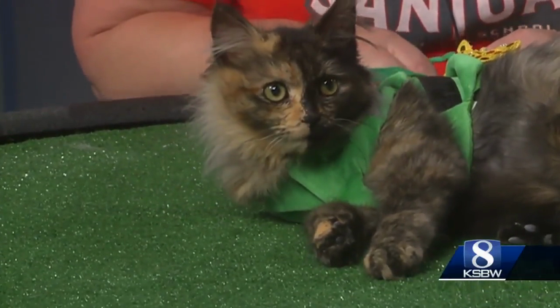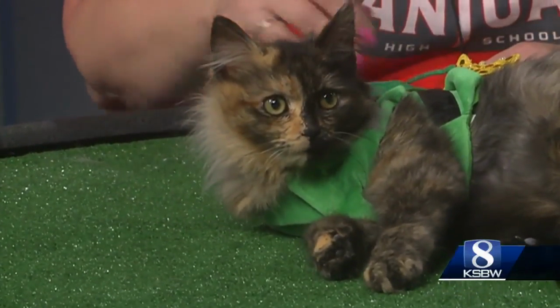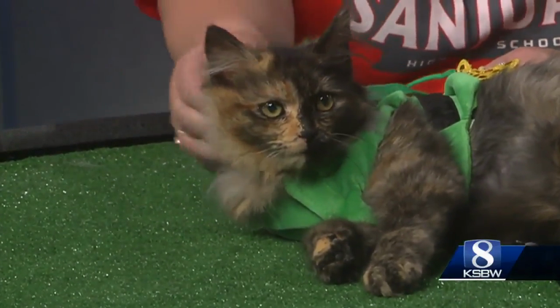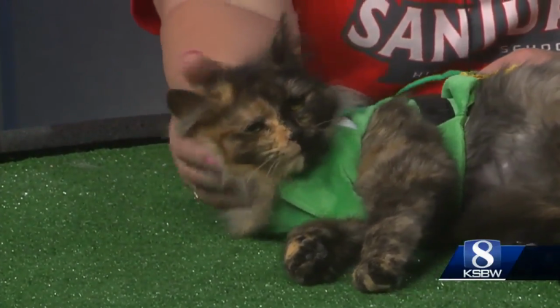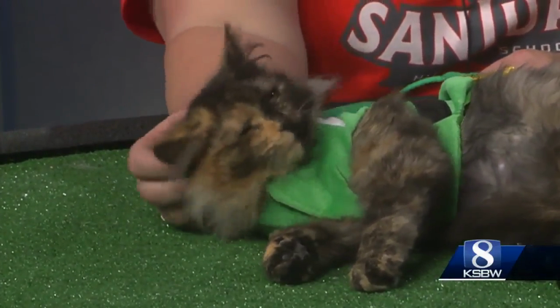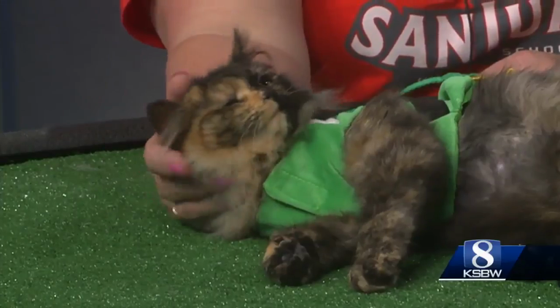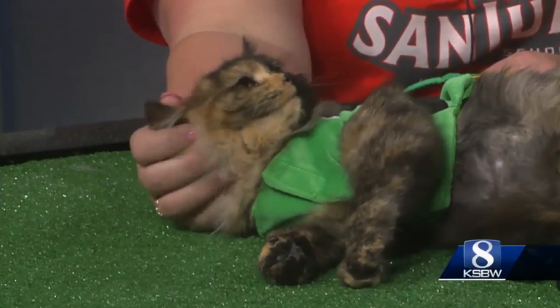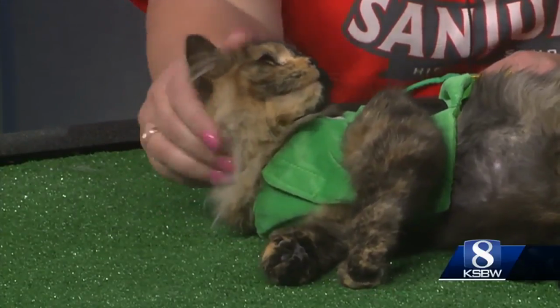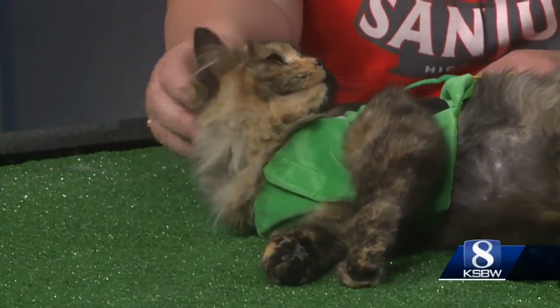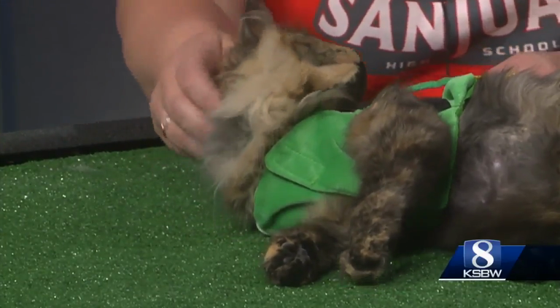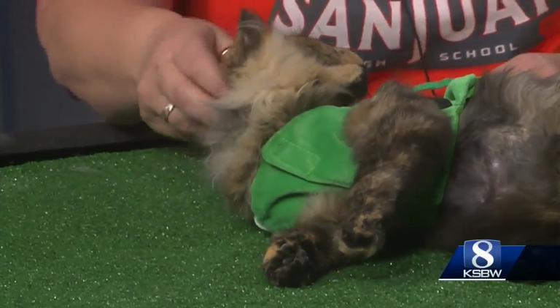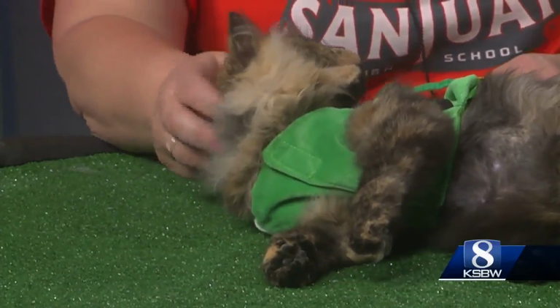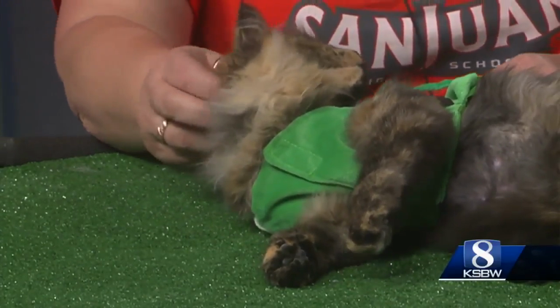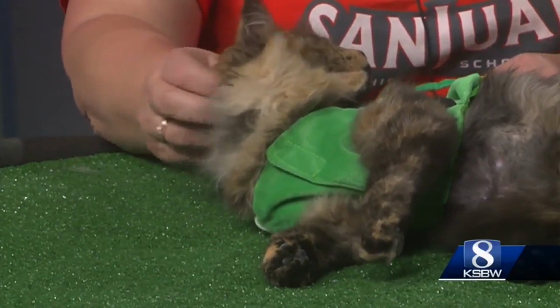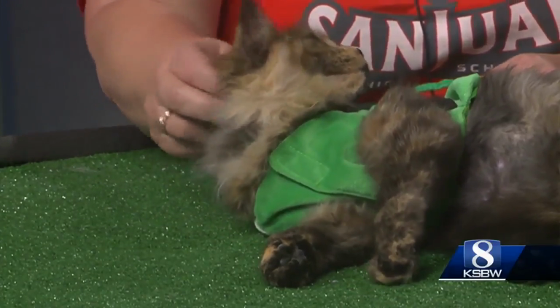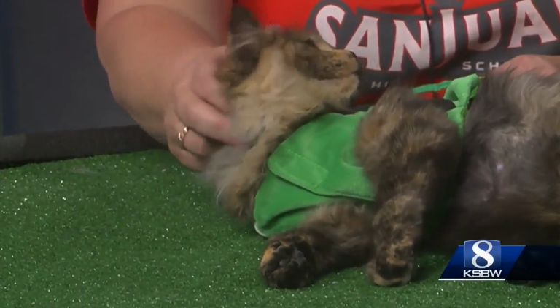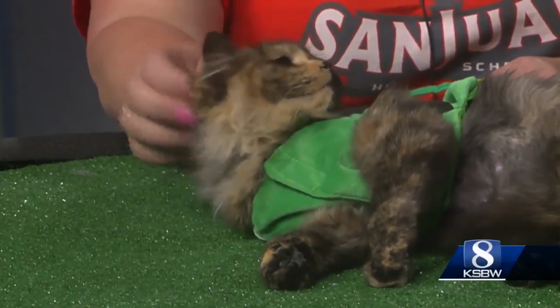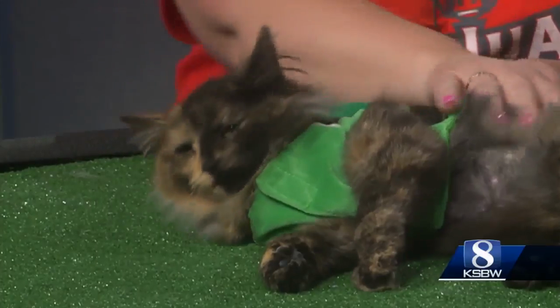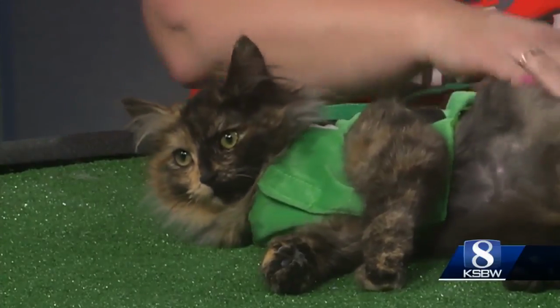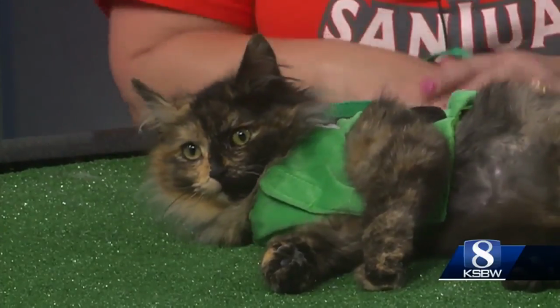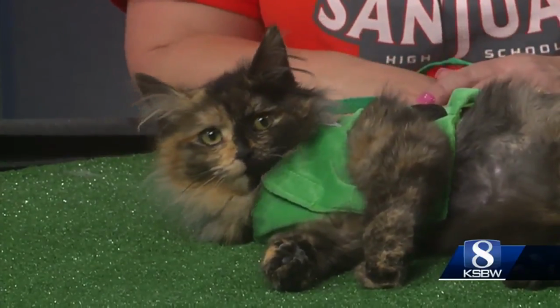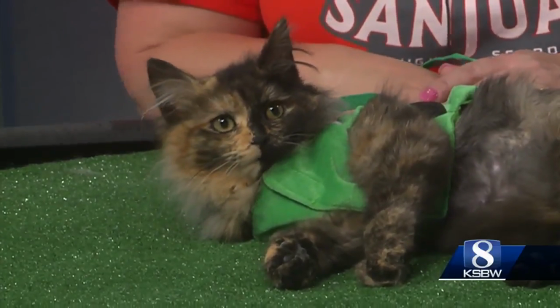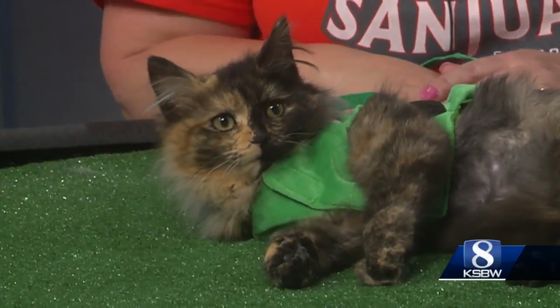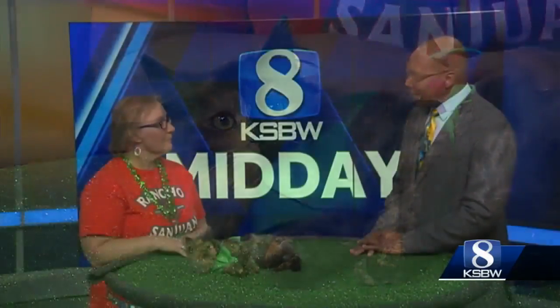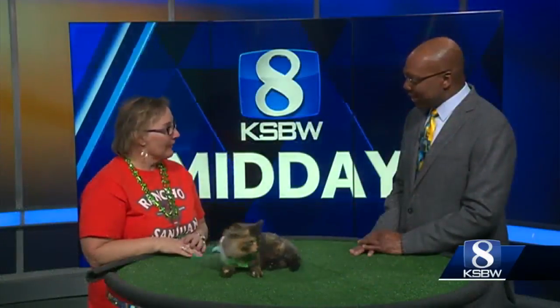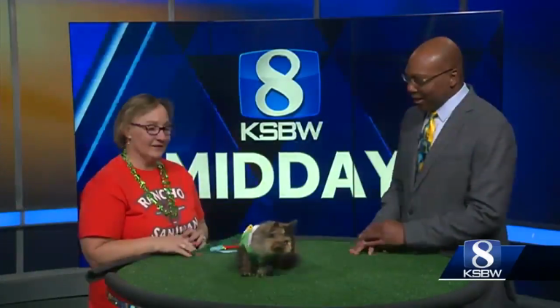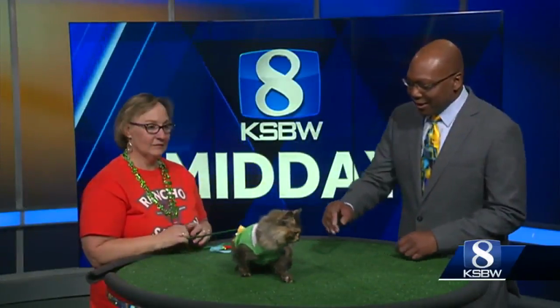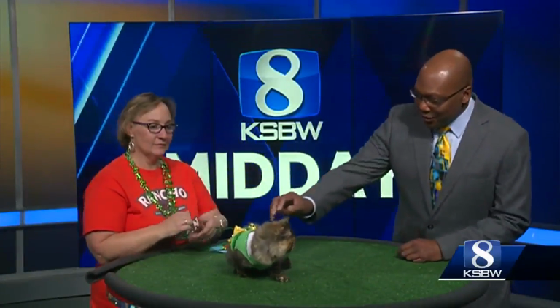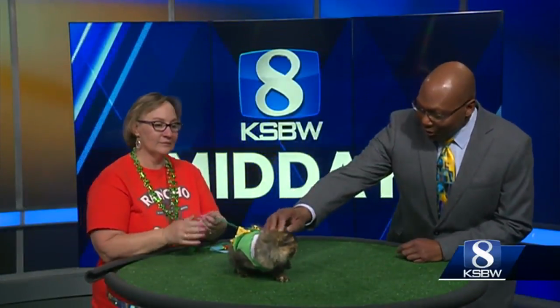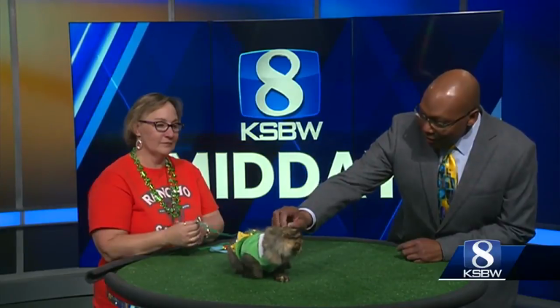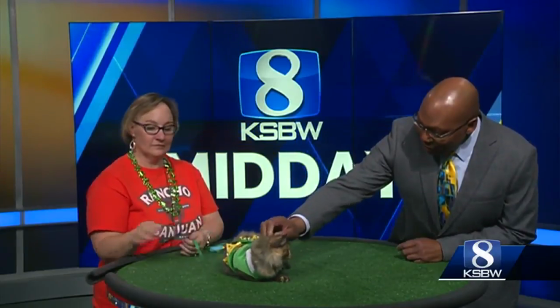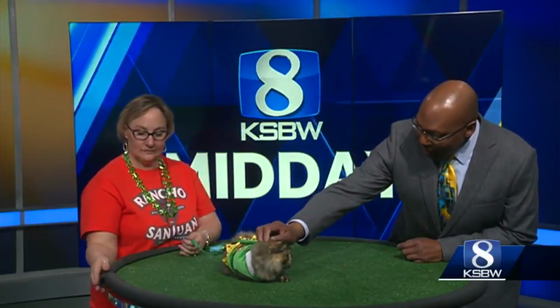Excellent. And she will be available today this afternoon at PetSmart. We do have some cats that go to PetSmart and she will be headed there. That's something that's been happening a lot lately — they have to use the animal shelters to help them out.